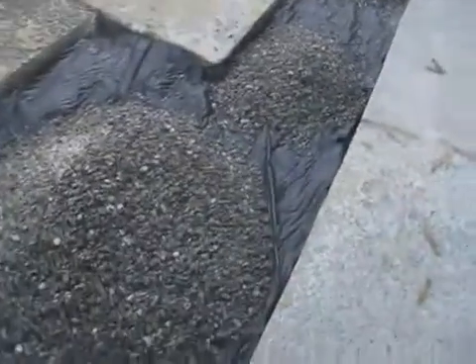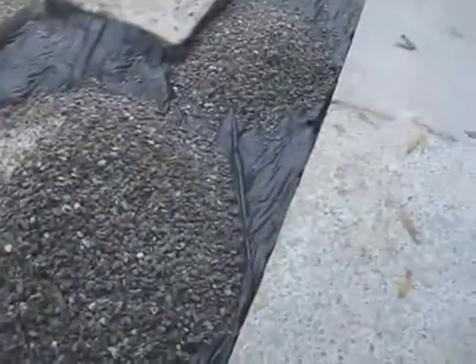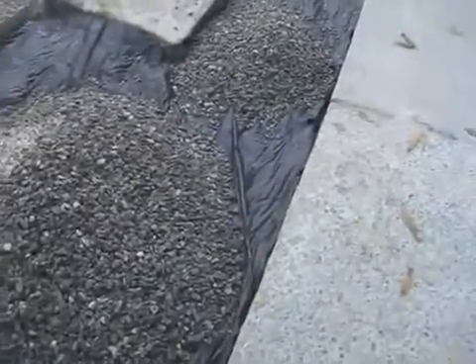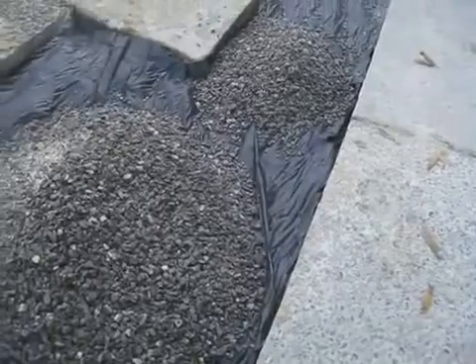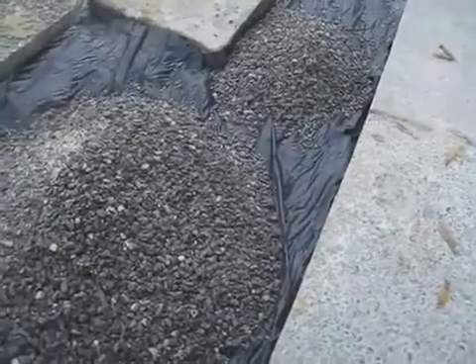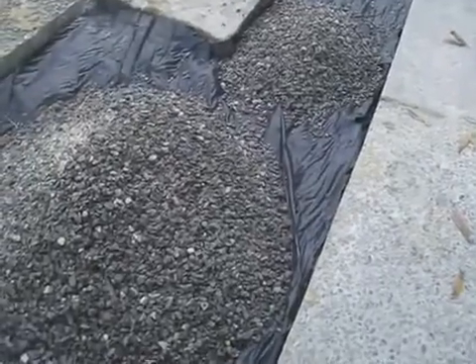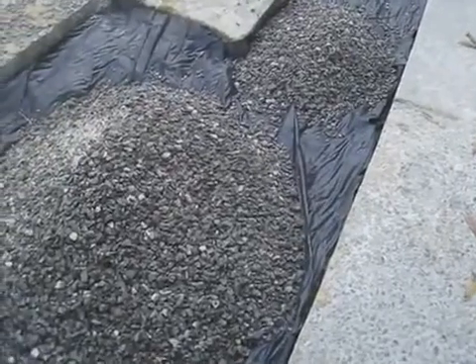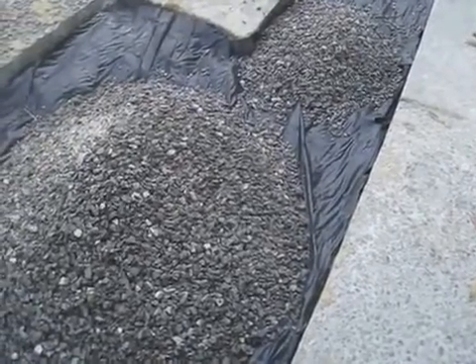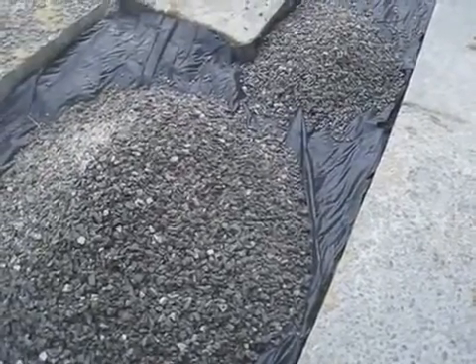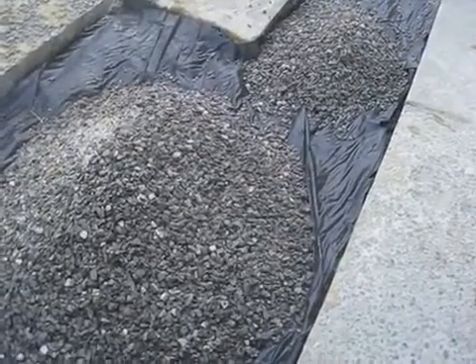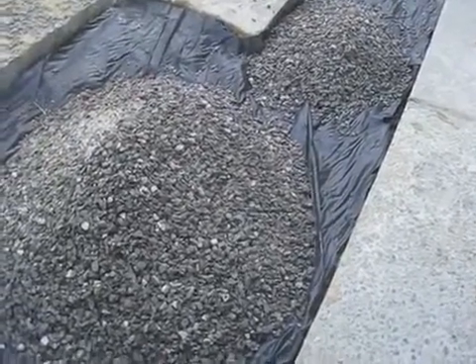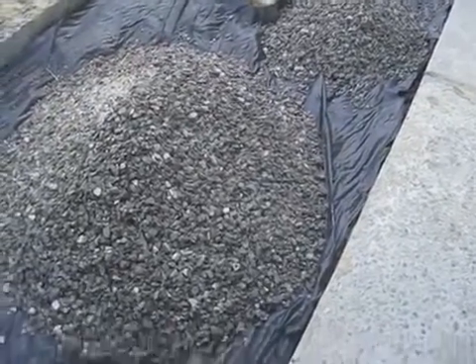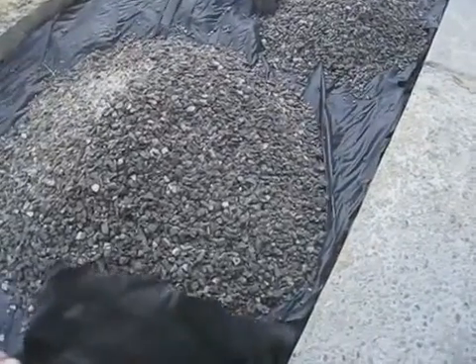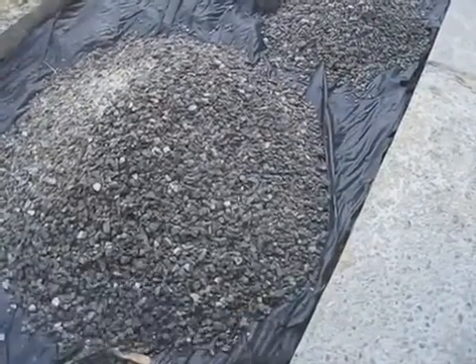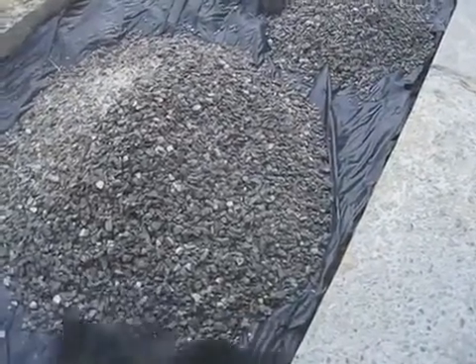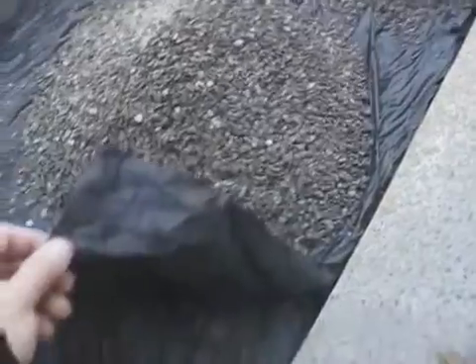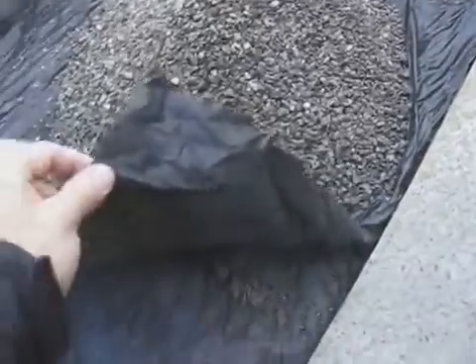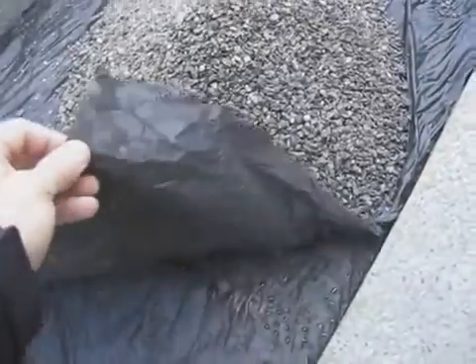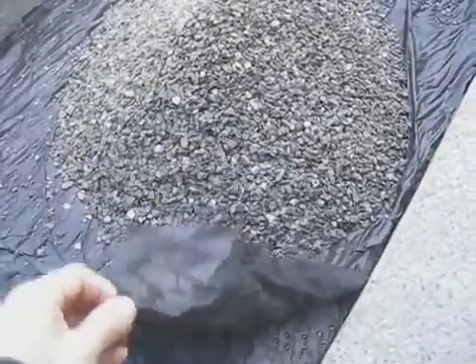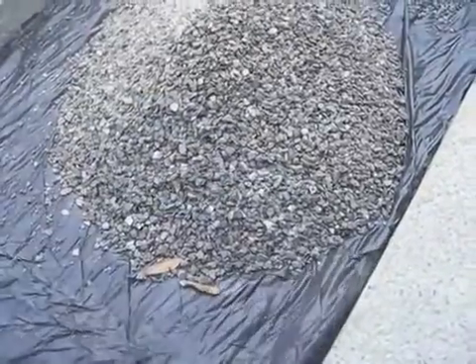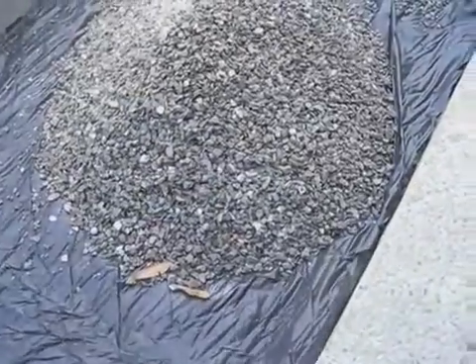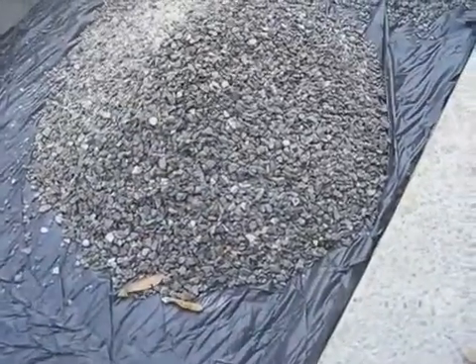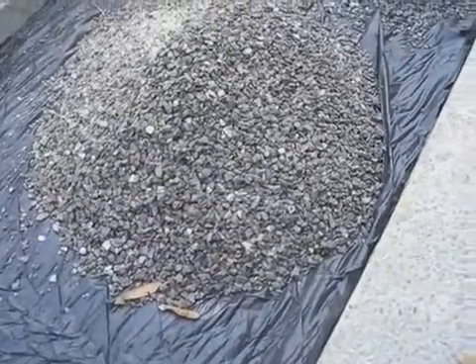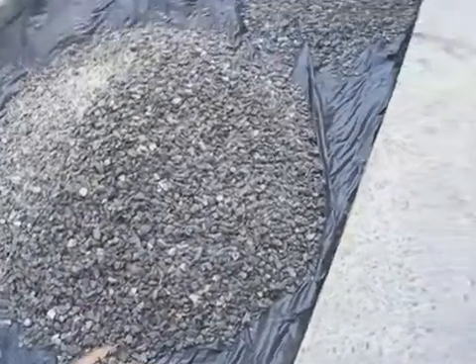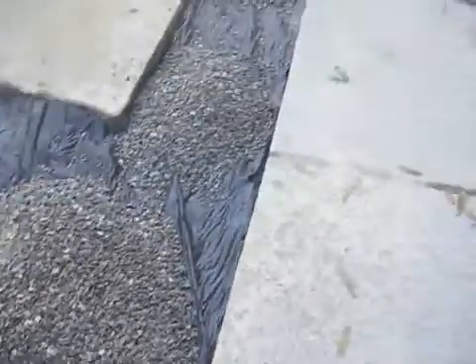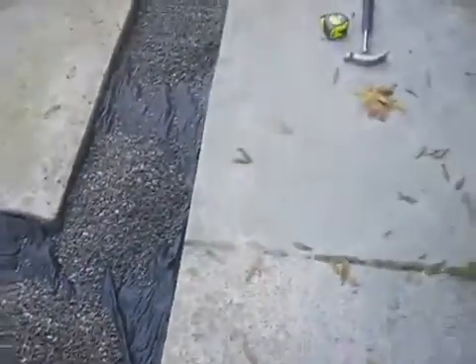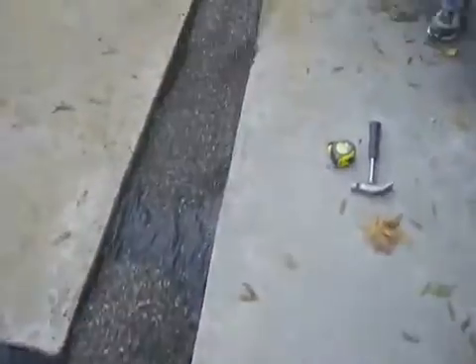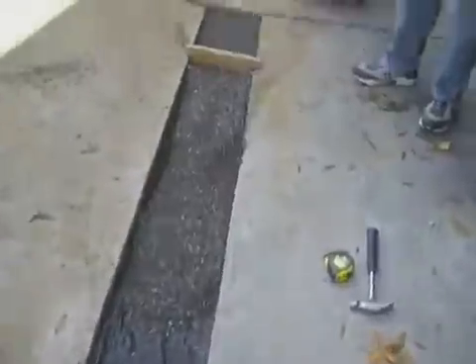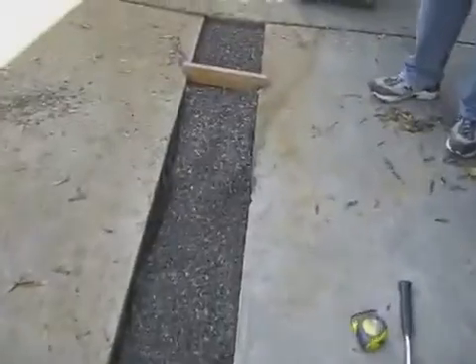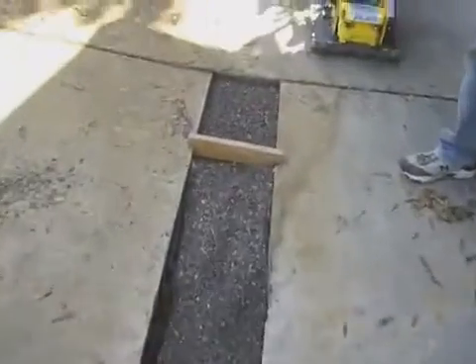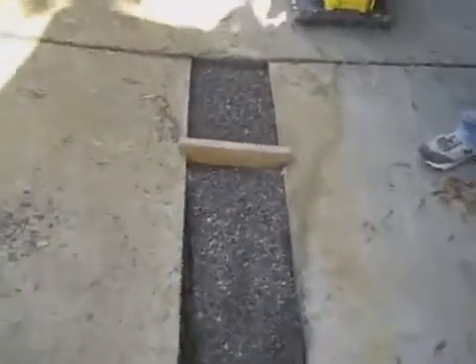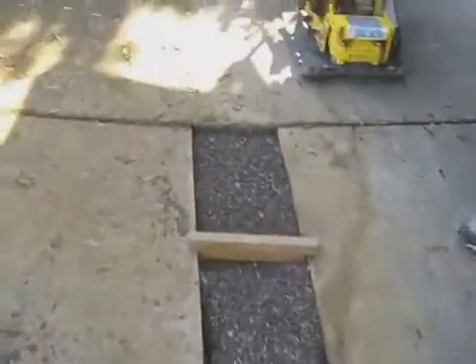As an added measure, another layer of fabric is placed over the 3/4 inch rock to keep fines out. If there were any clogging issues in the future, the pavers could be removed, this fabric disposed of, and the pavers replaced without any concern for disturbing the remaining layers.